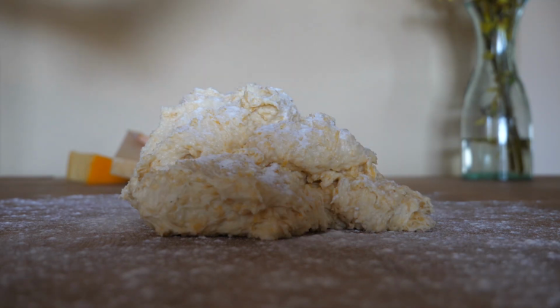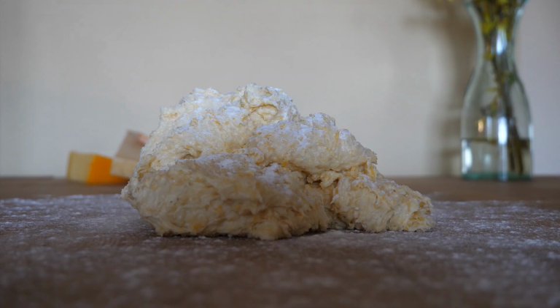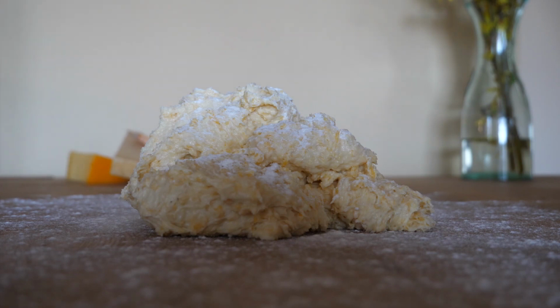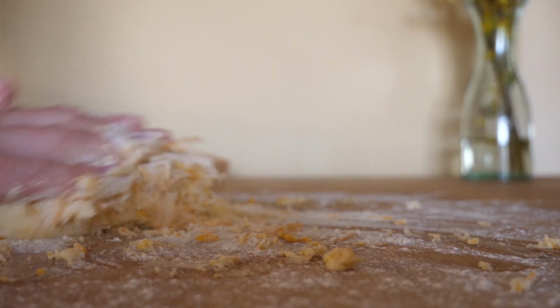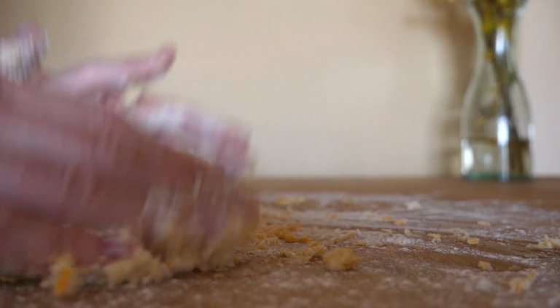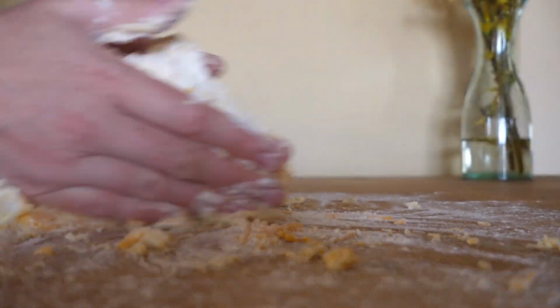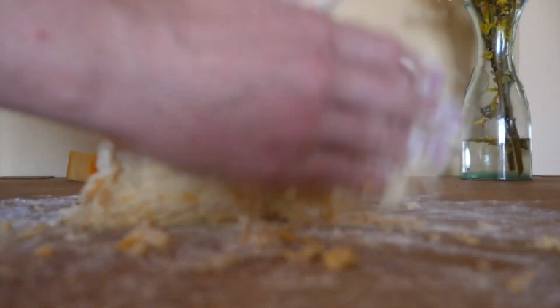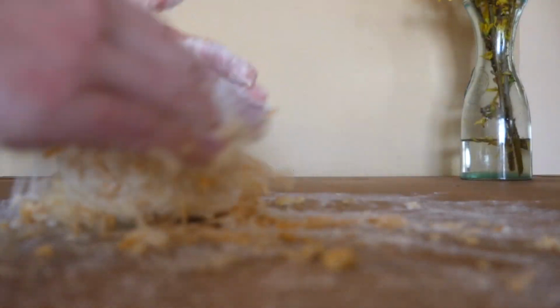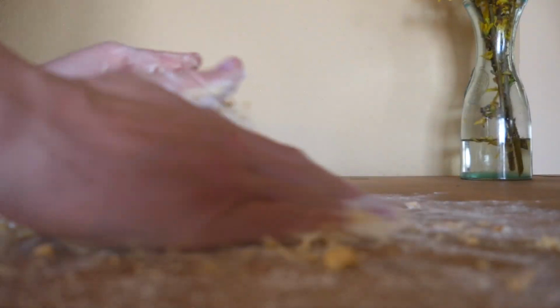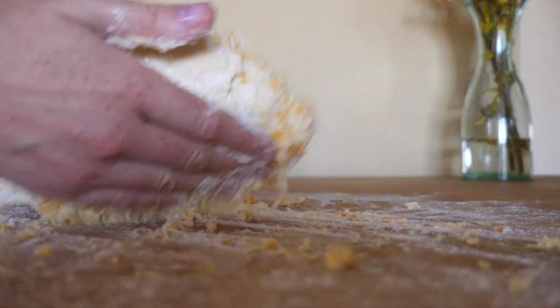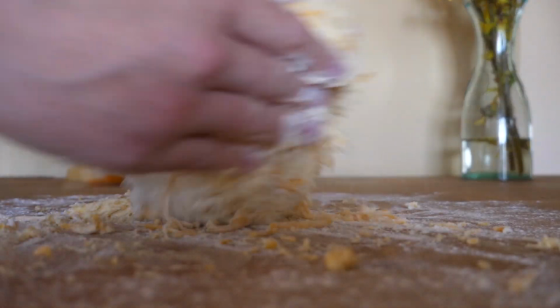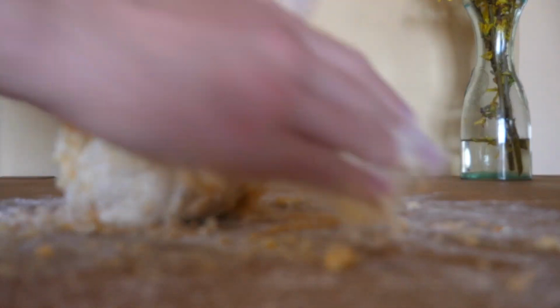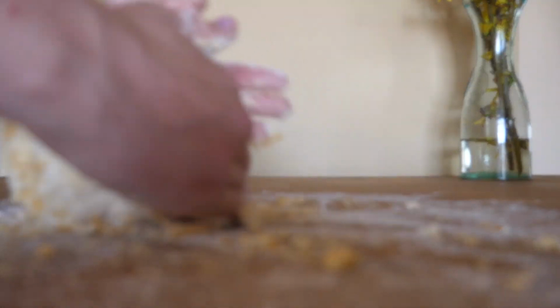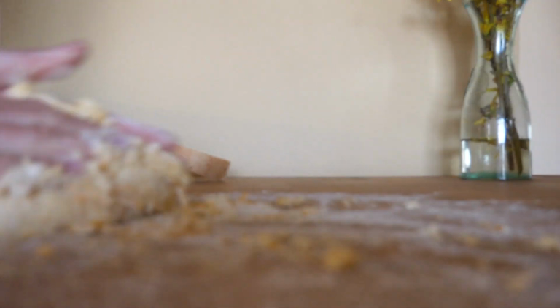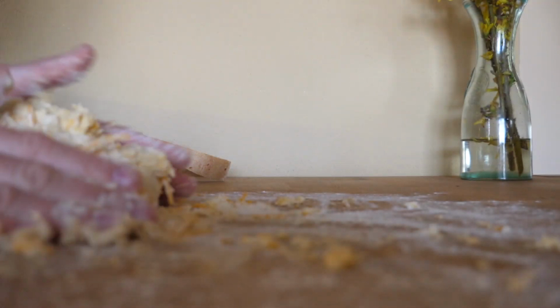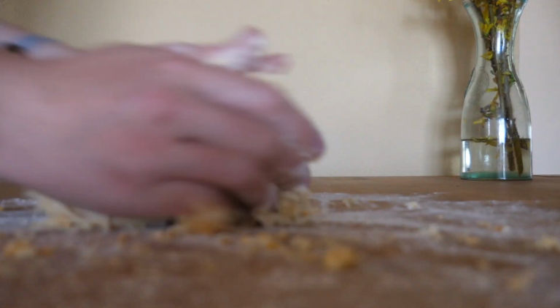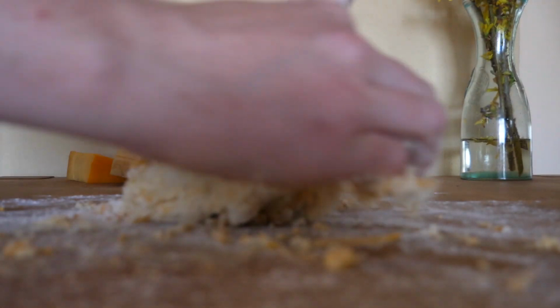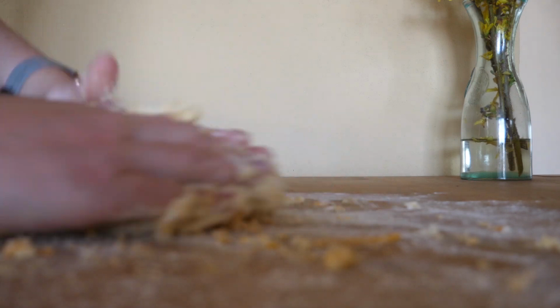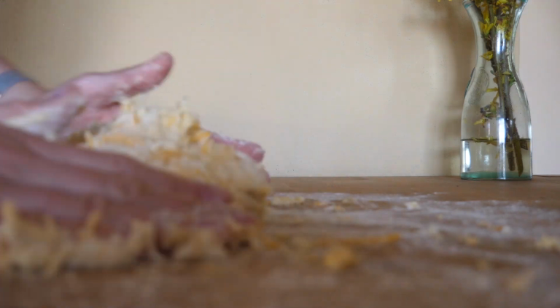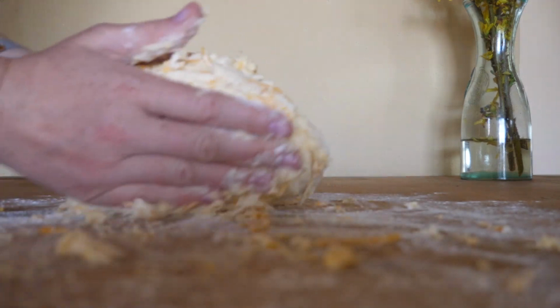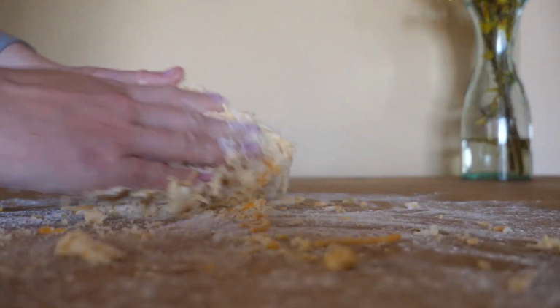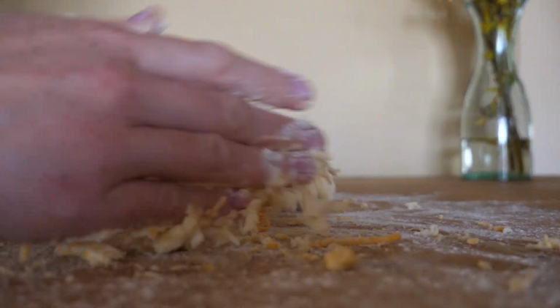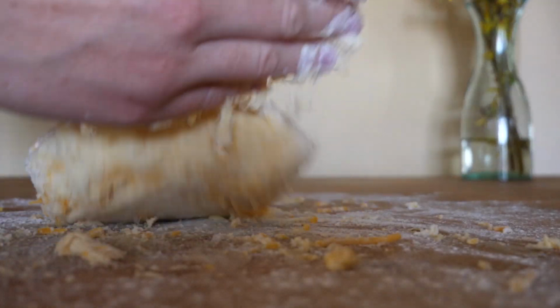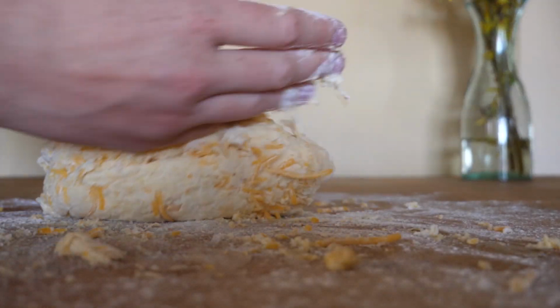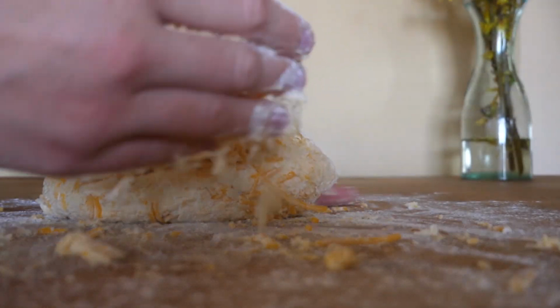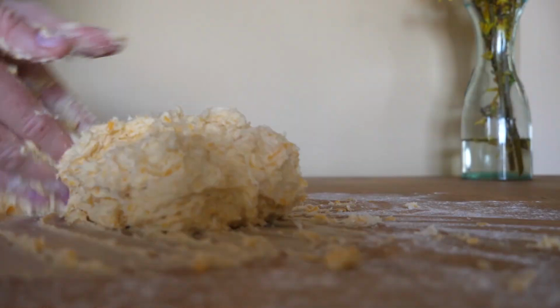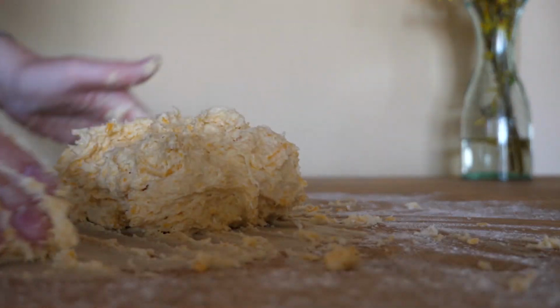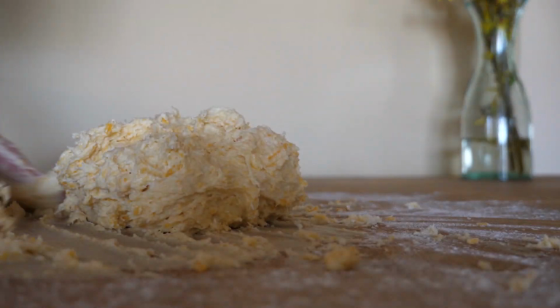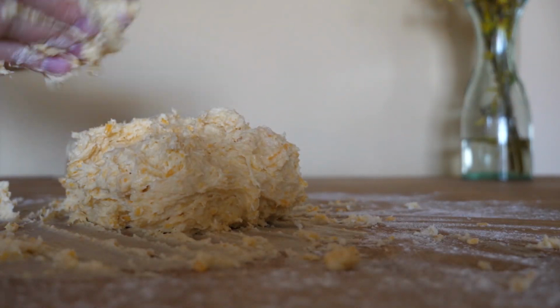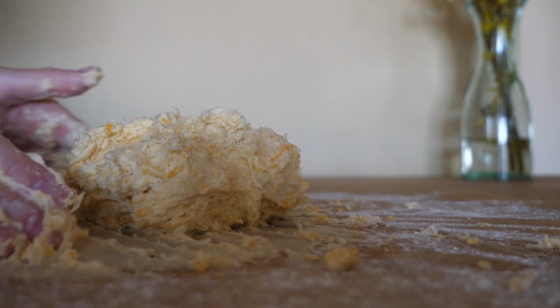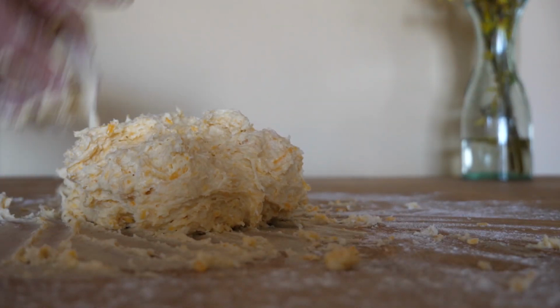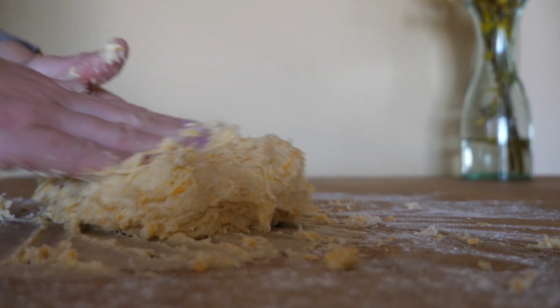But this dough was so annoyingly sticky that I really regretted it. So if you have a mixer just pop in some dough hooks and go to town on this because it is a pain in the rear.